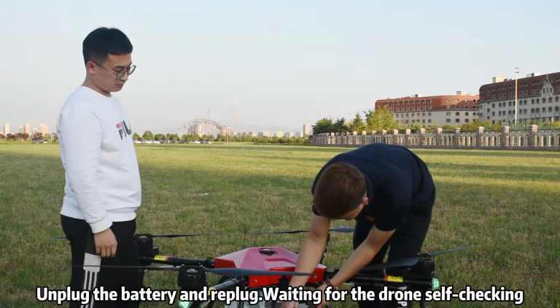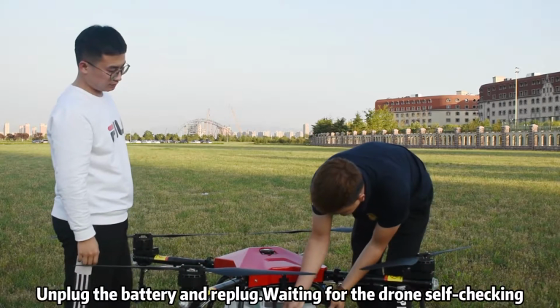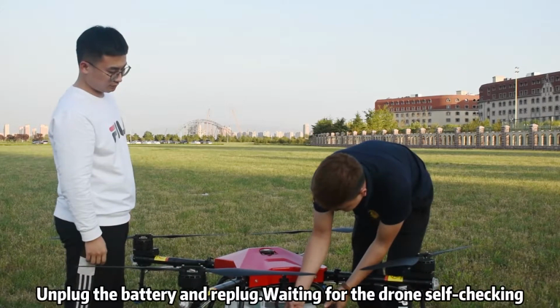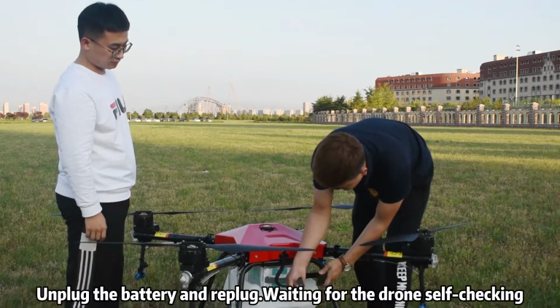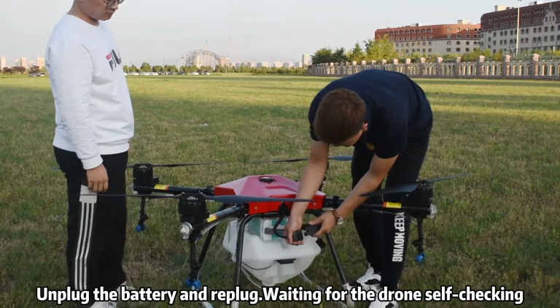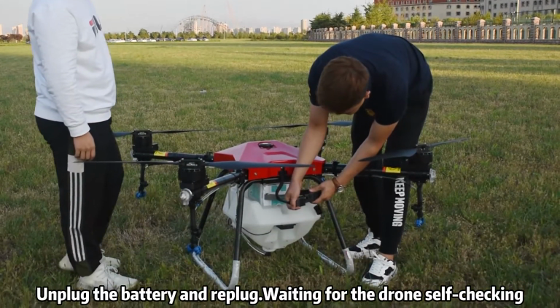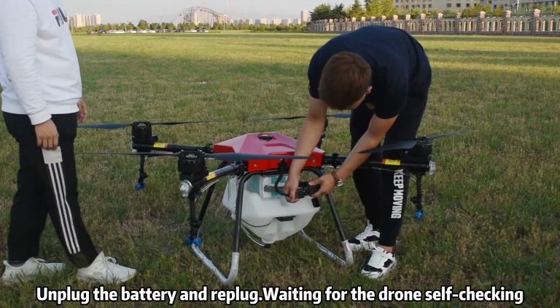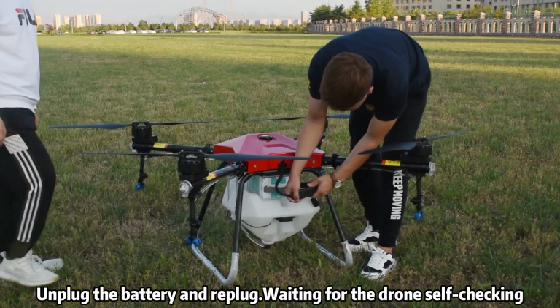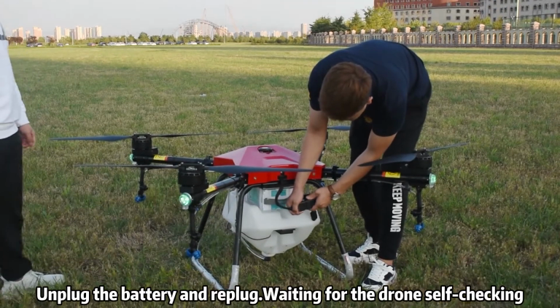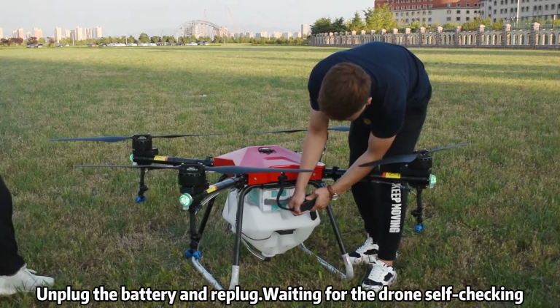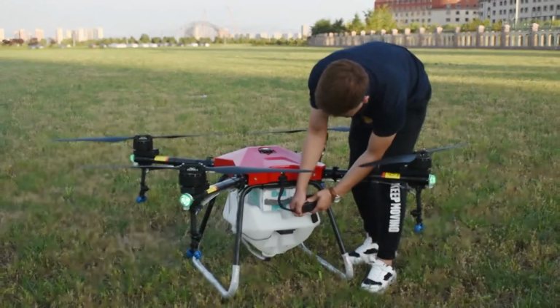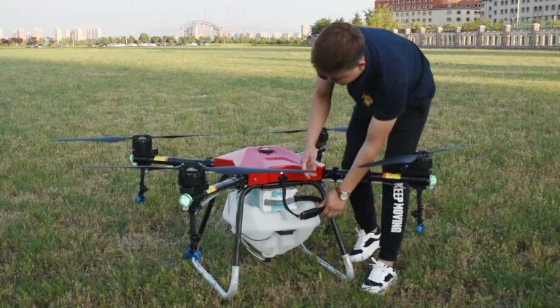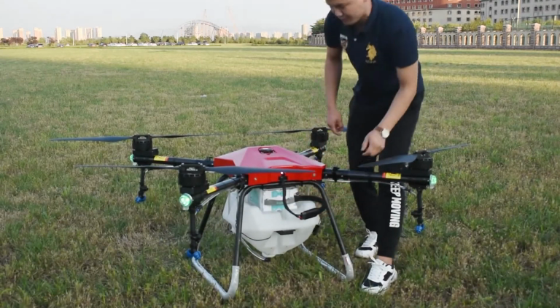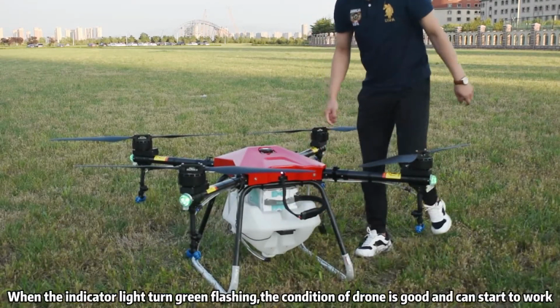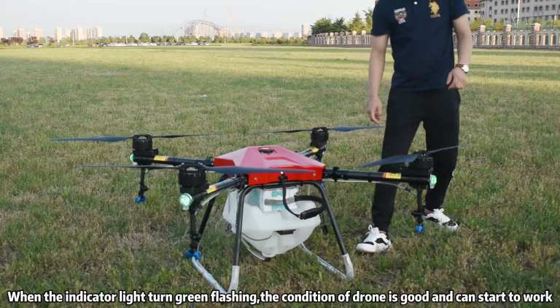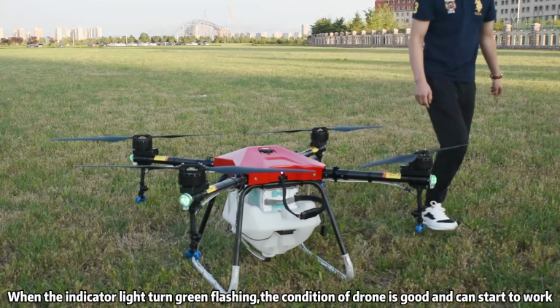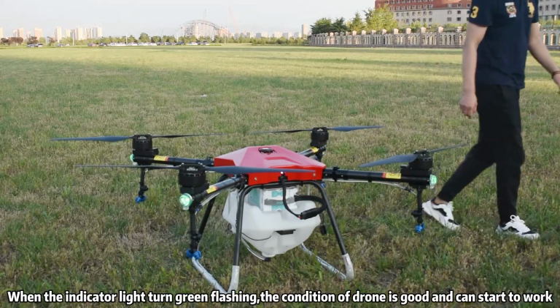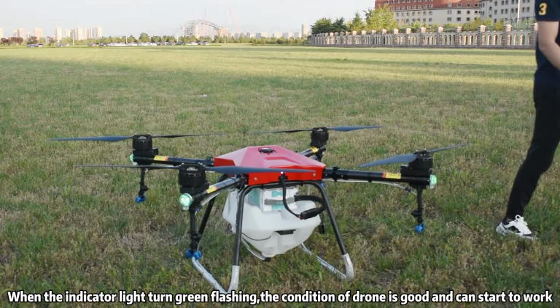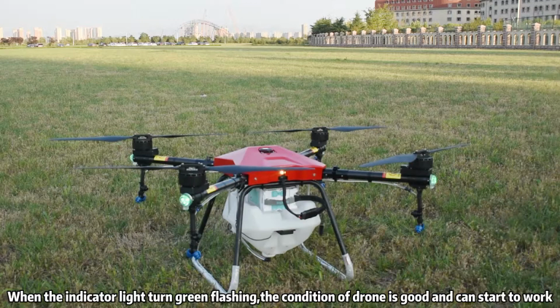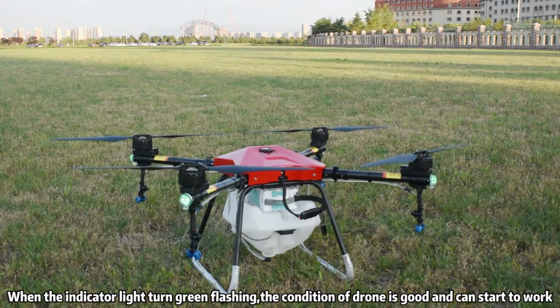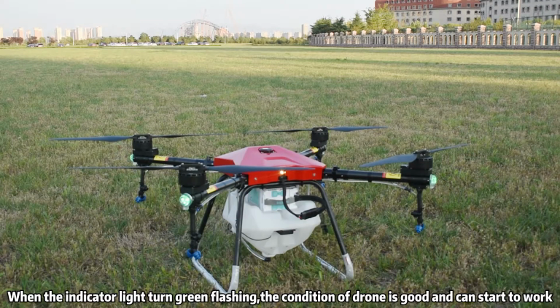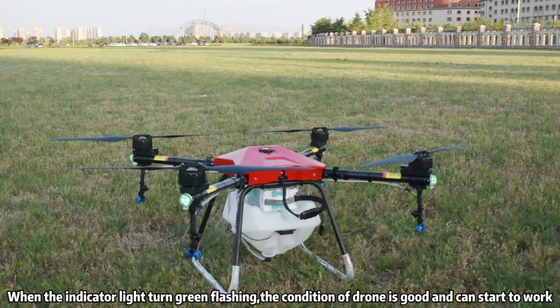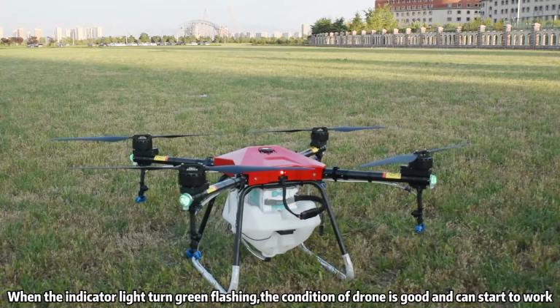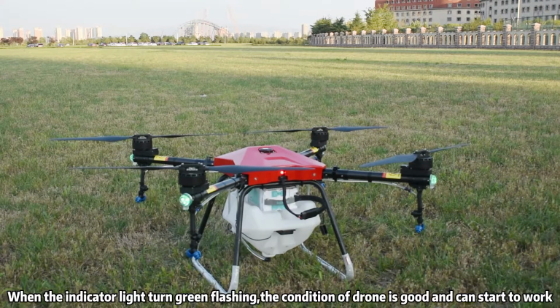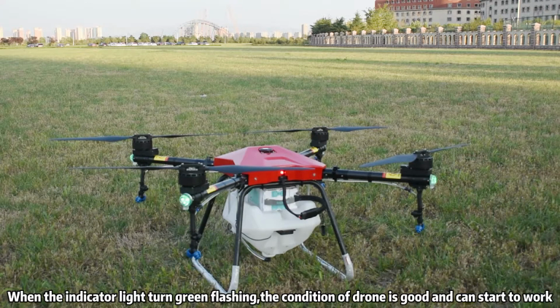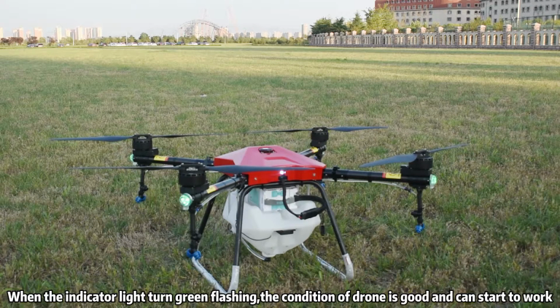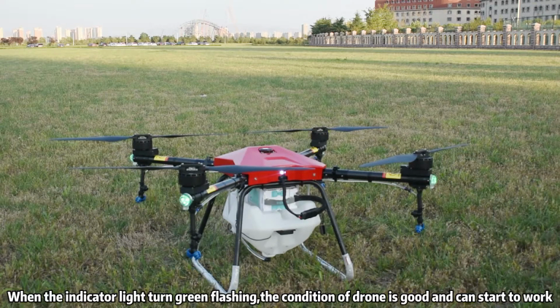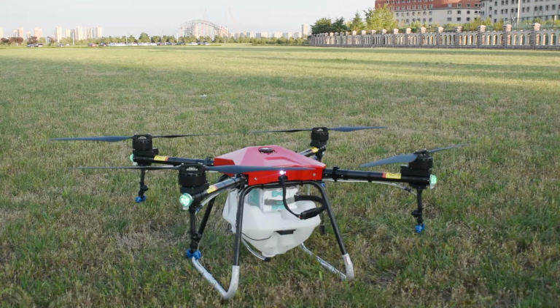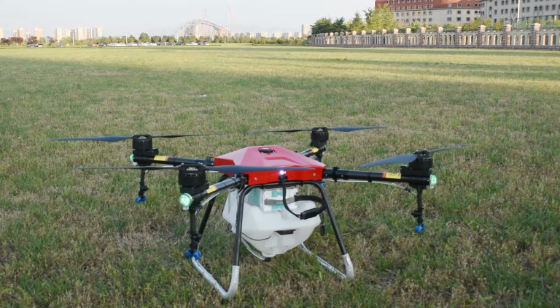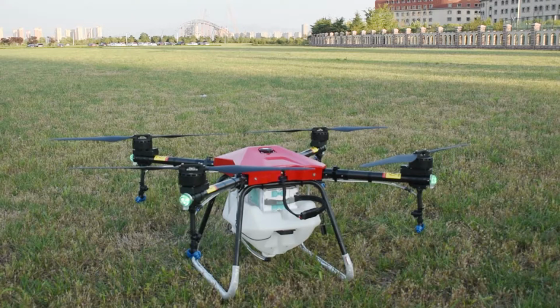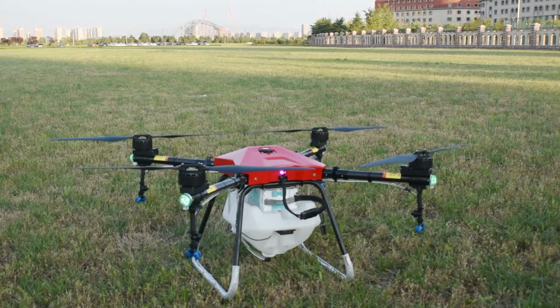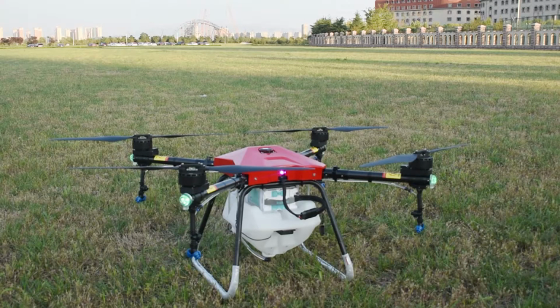Unplug the battery and re-plug it, waiting for the drone to self-check. When the indicator light turns green flashing, the condition of the drone is good and it can start to work.